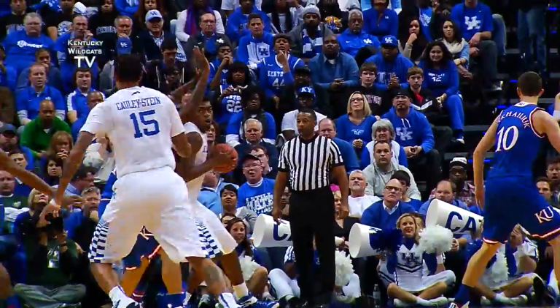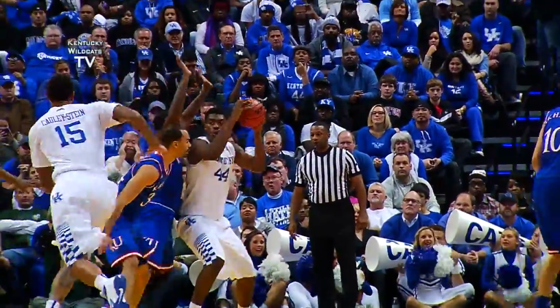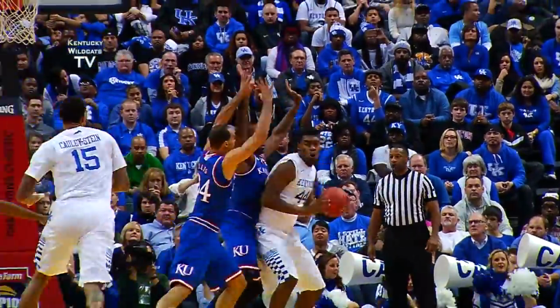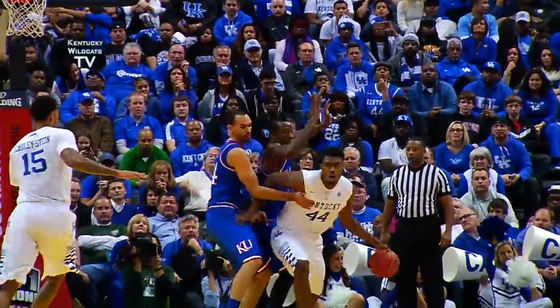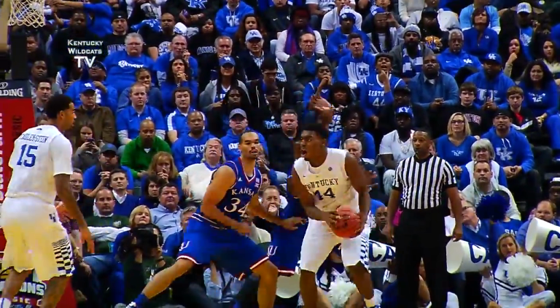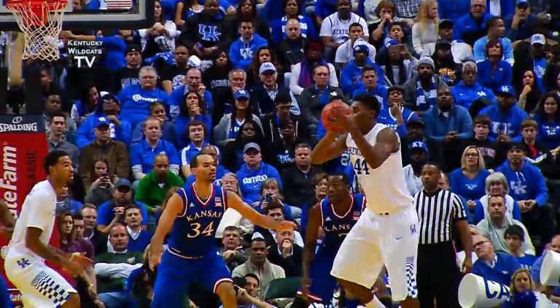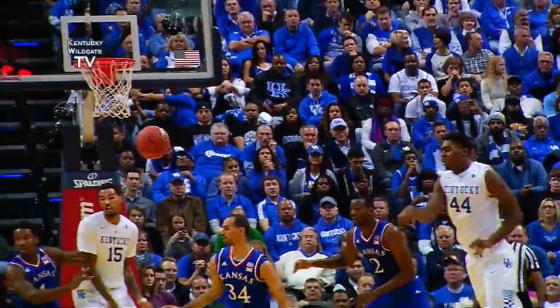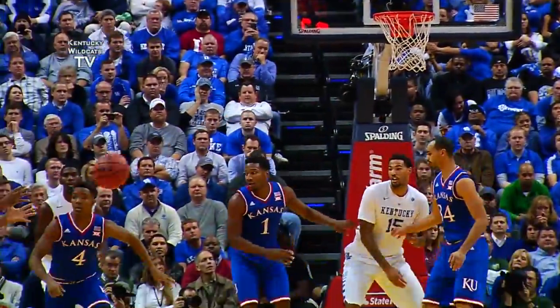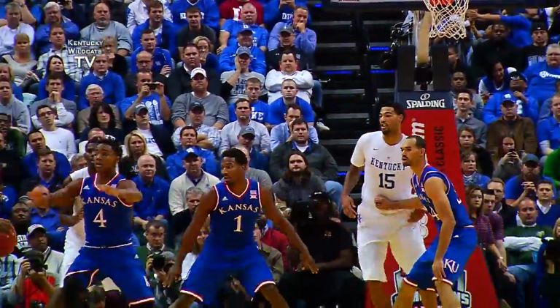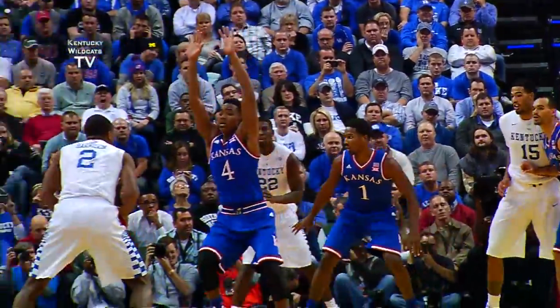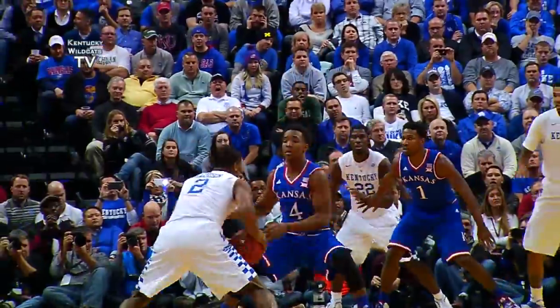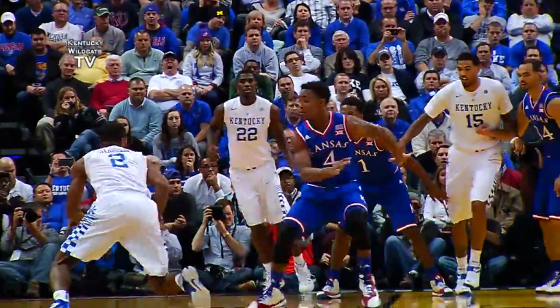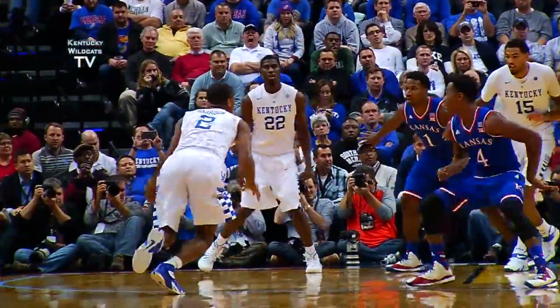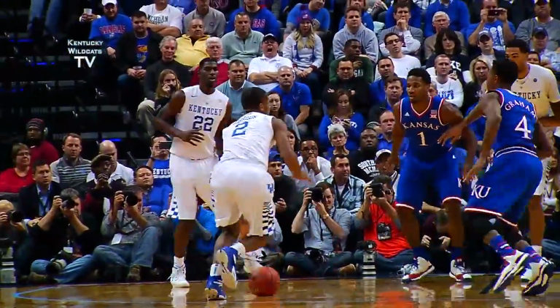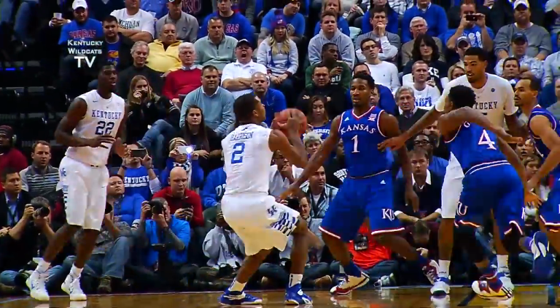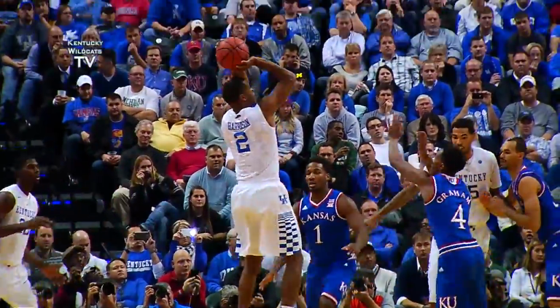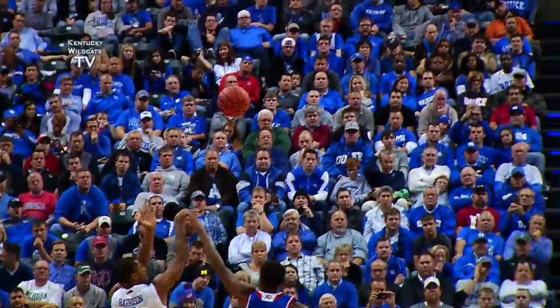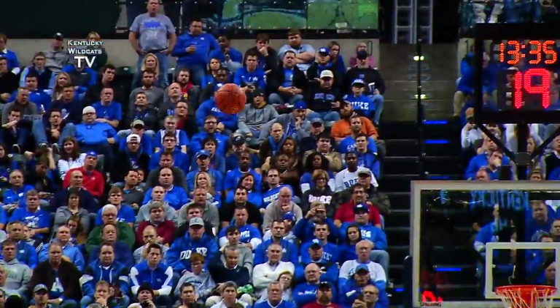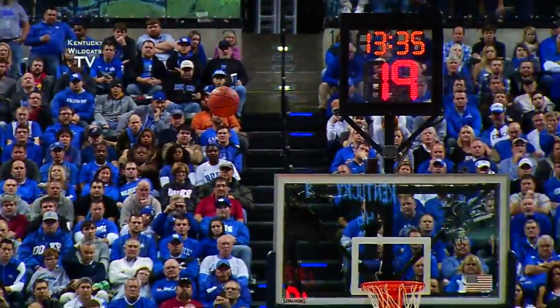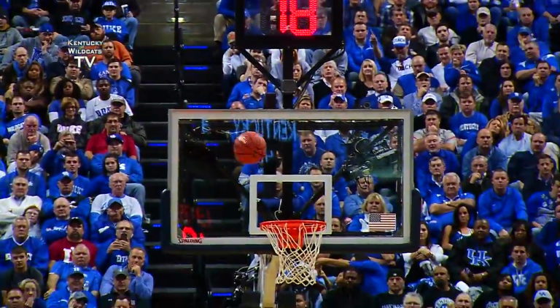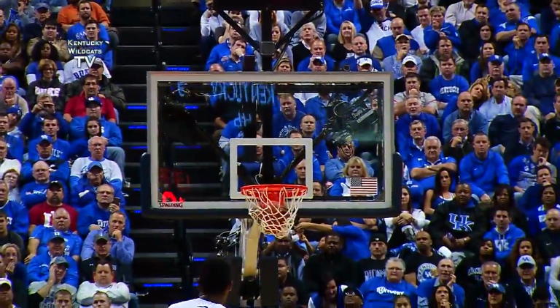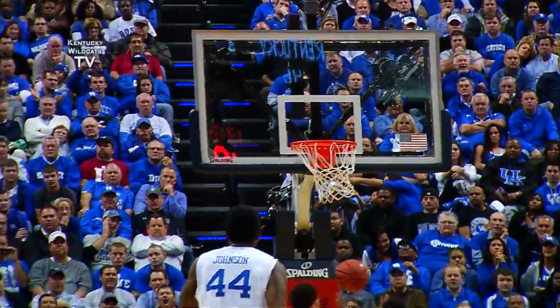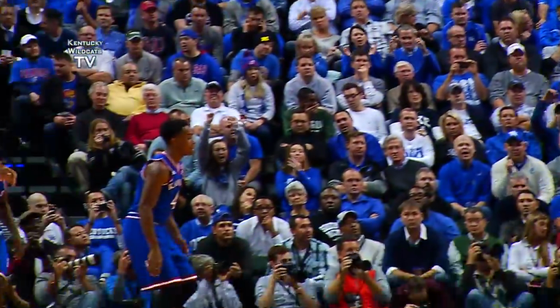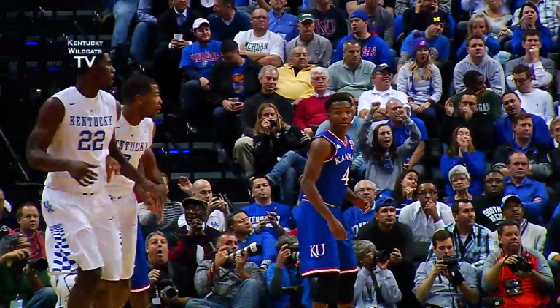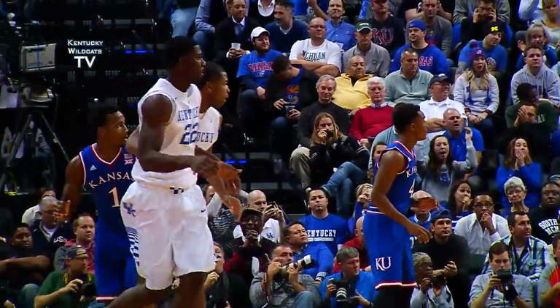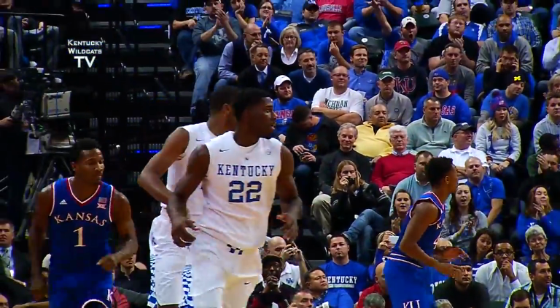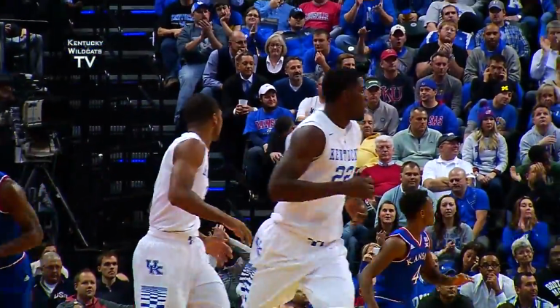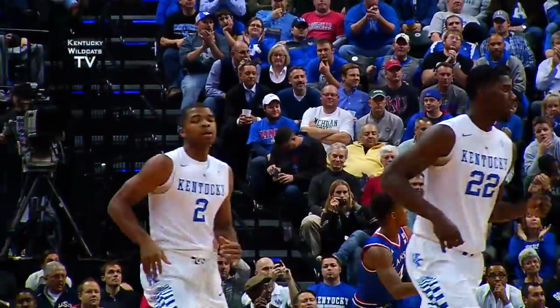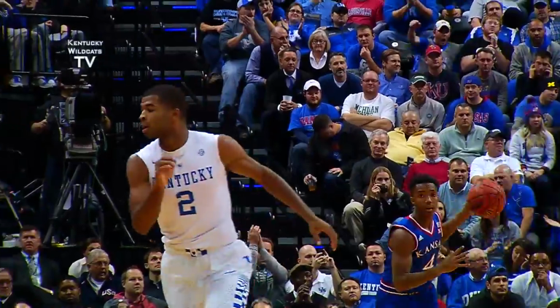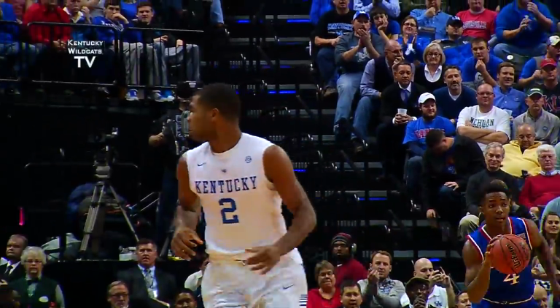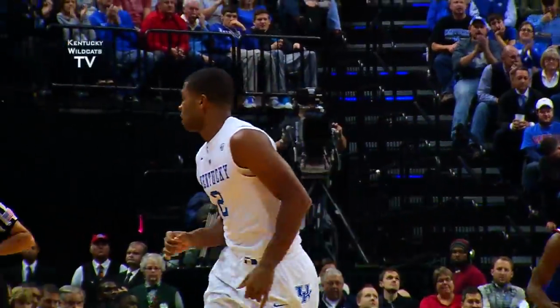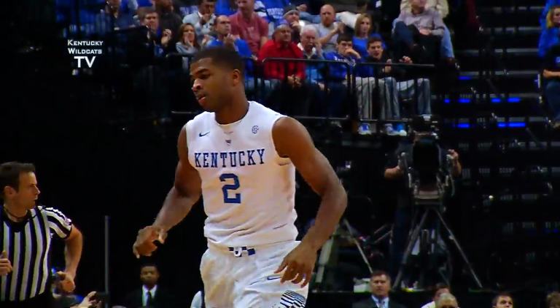Down low it goes to Johnson, right of the lane, cross court to Aaron Harrison — fakes right, goes left, pull-up 15-footer, good! He's got that shooting stroke tonight!